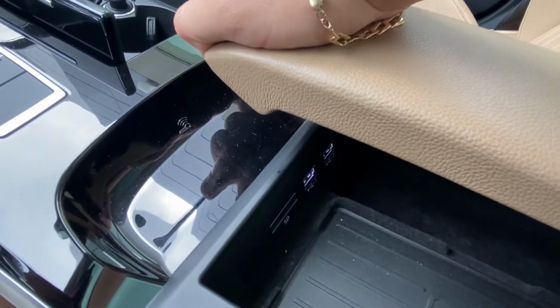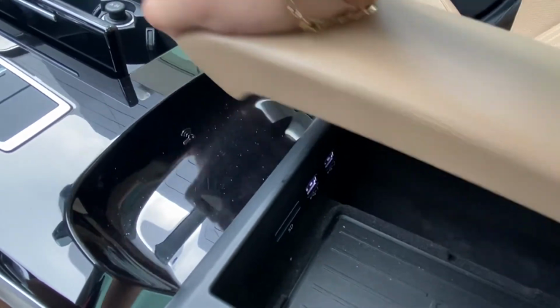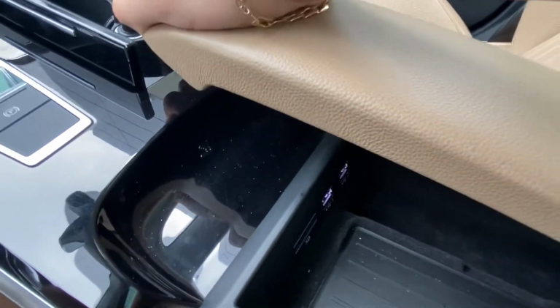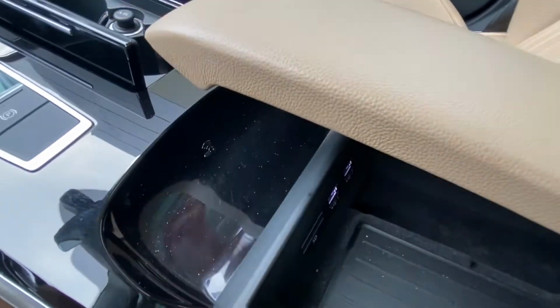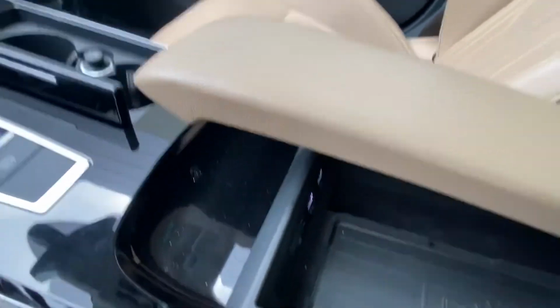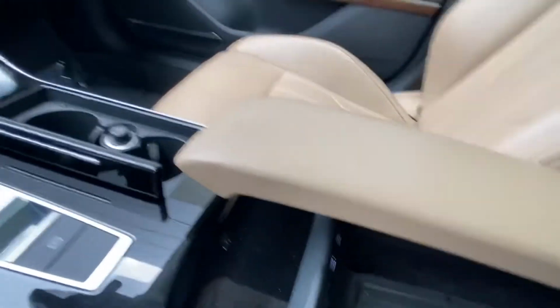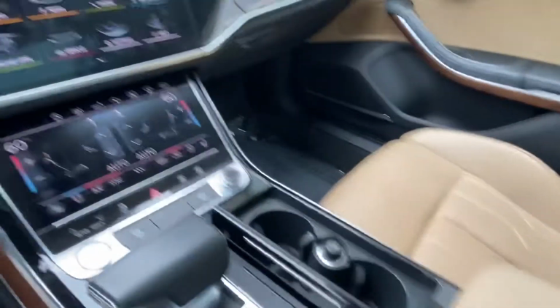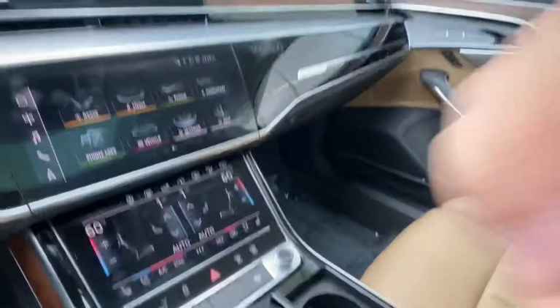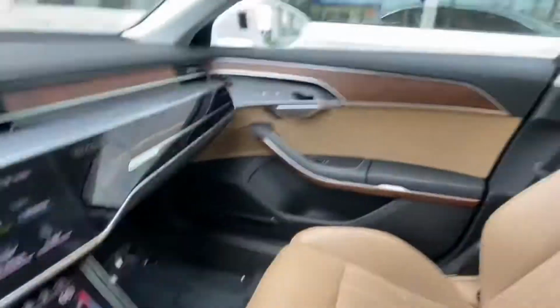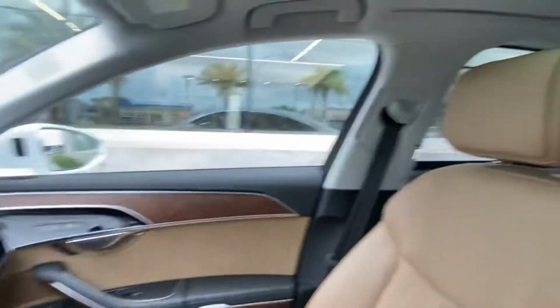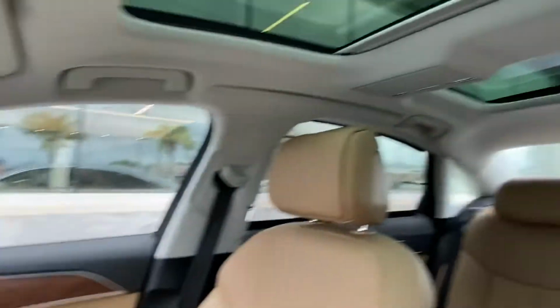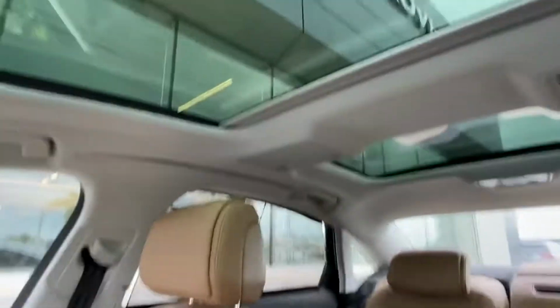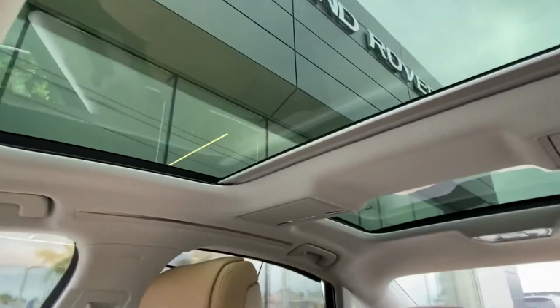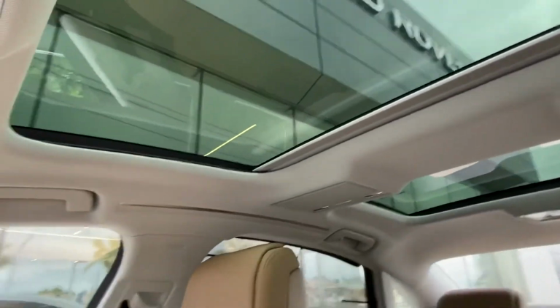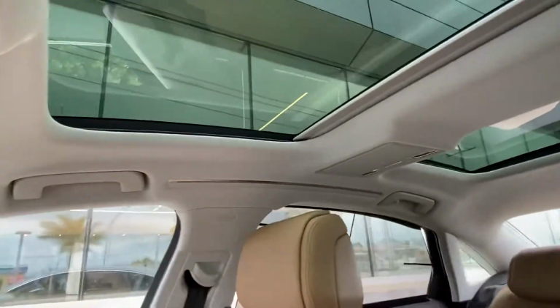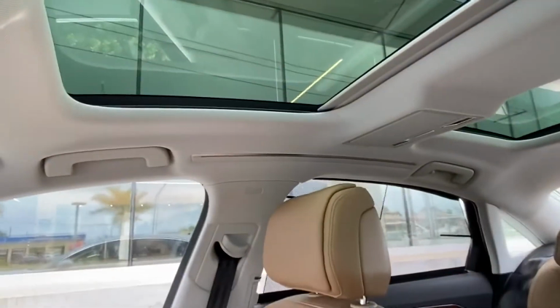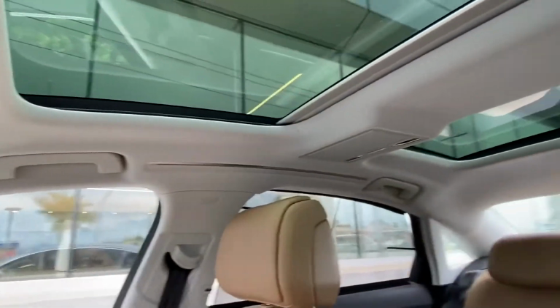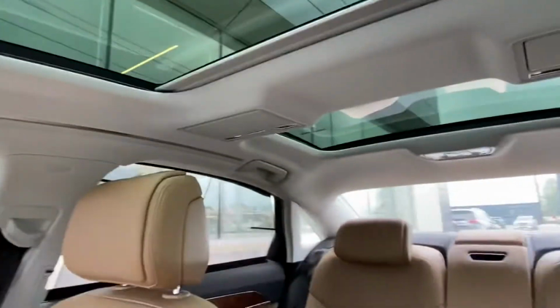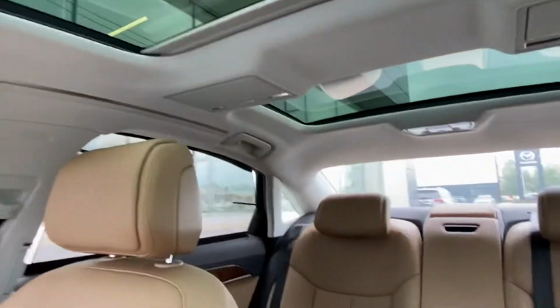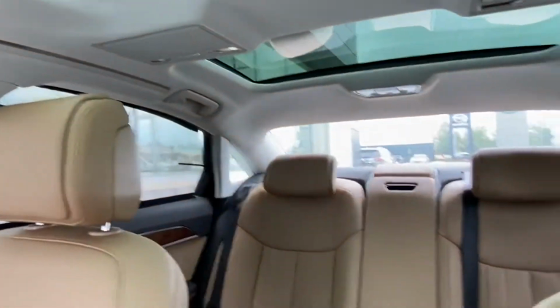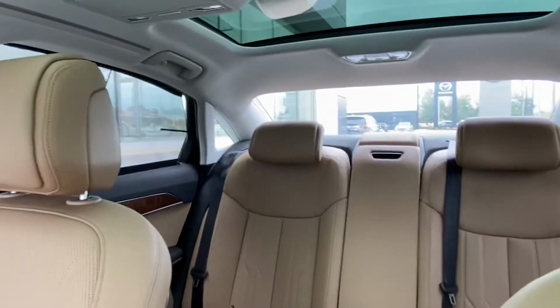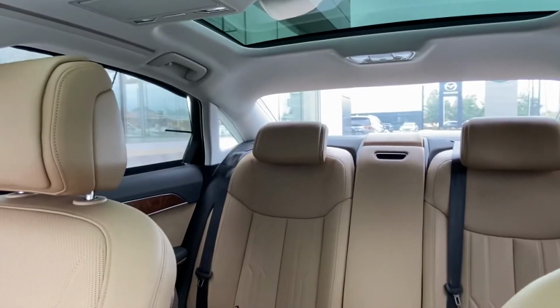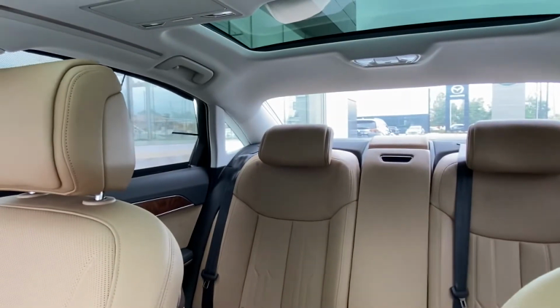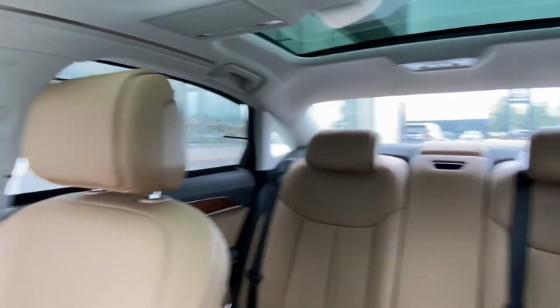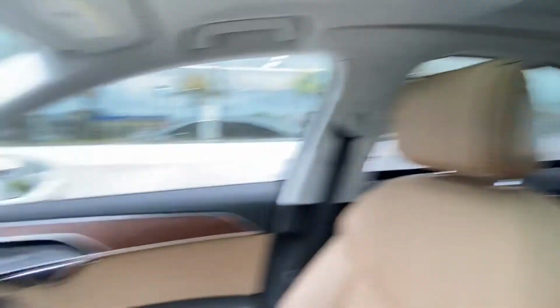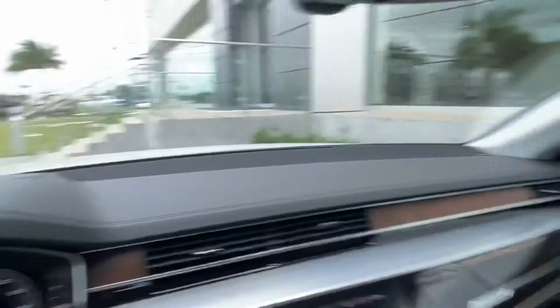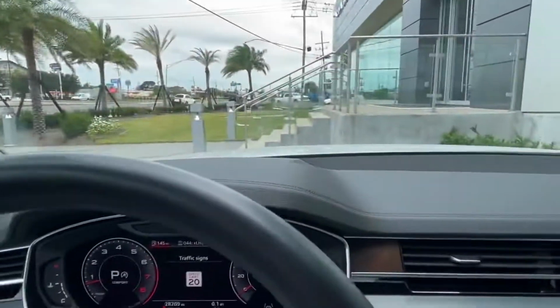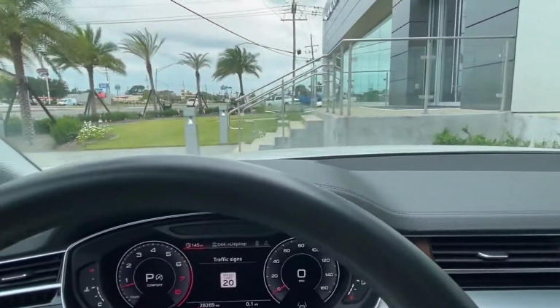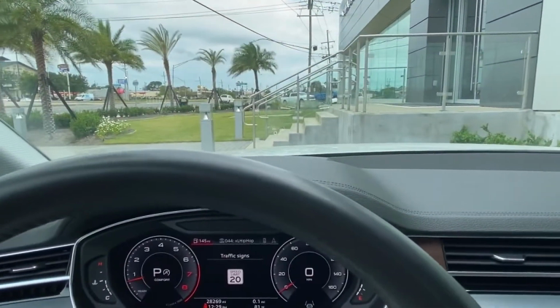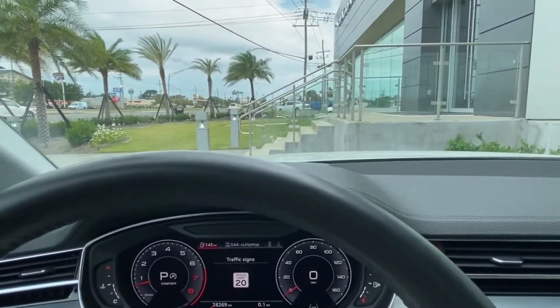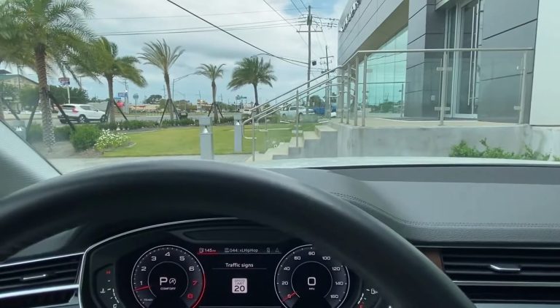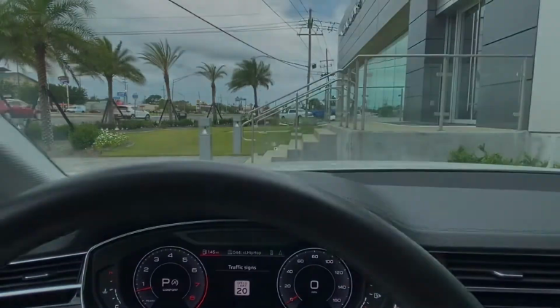Looking up top, we have two sunroofs — the first one can open, the second one is fixed — as well as a shade that can deploy for the back of the vehicle. Let's go take a look at those back seats.